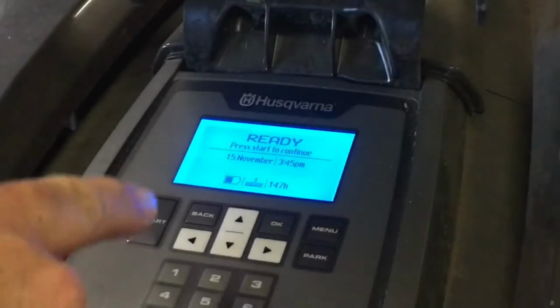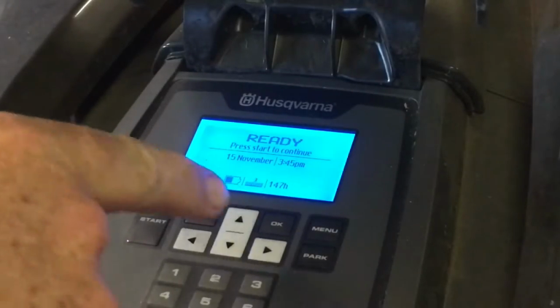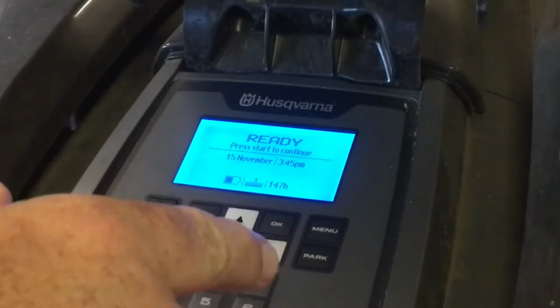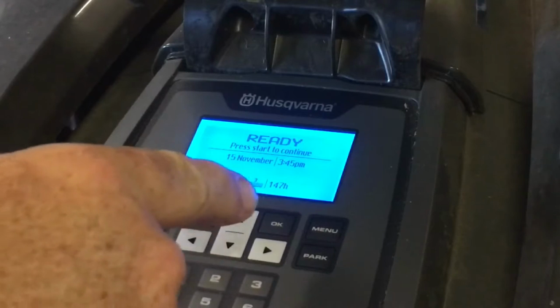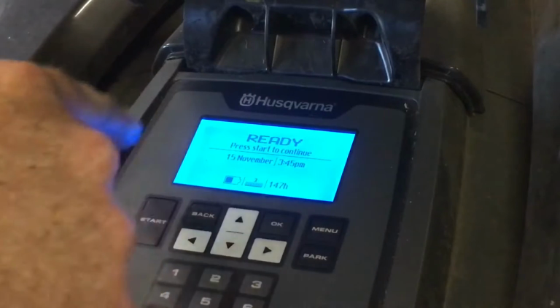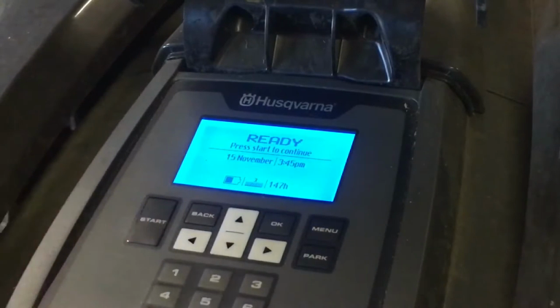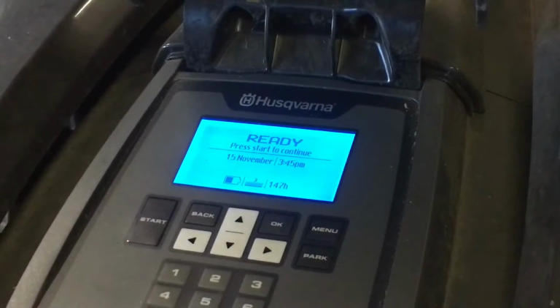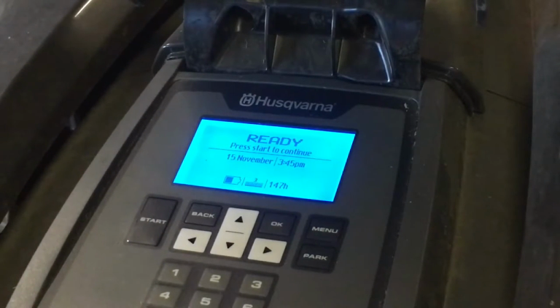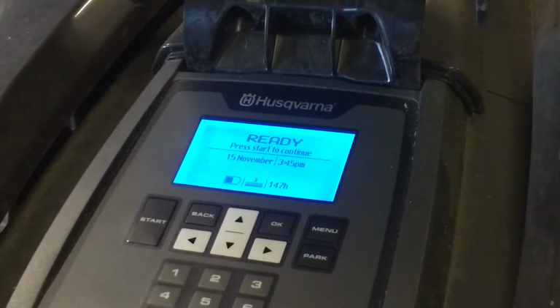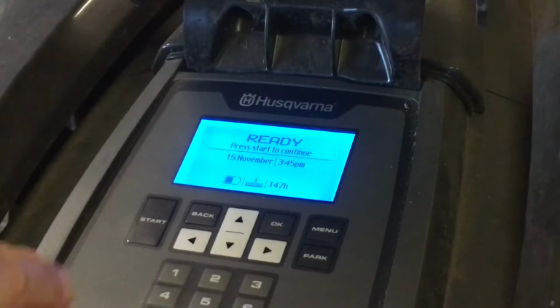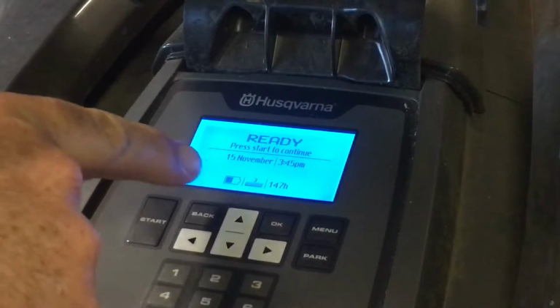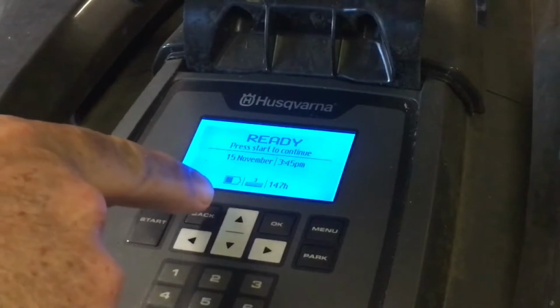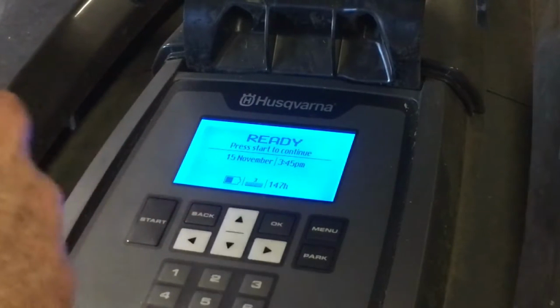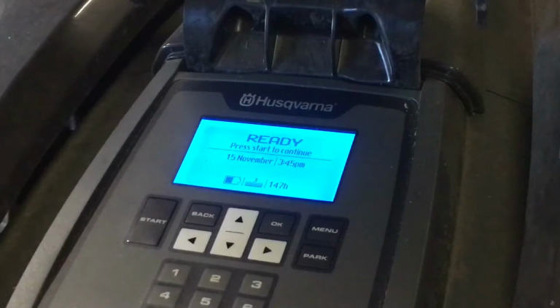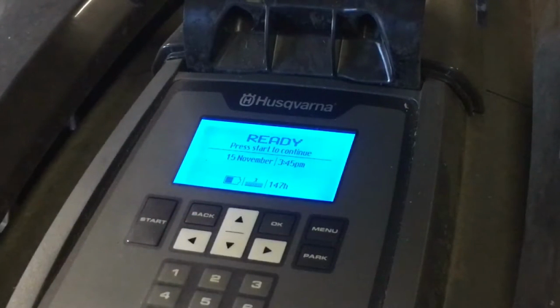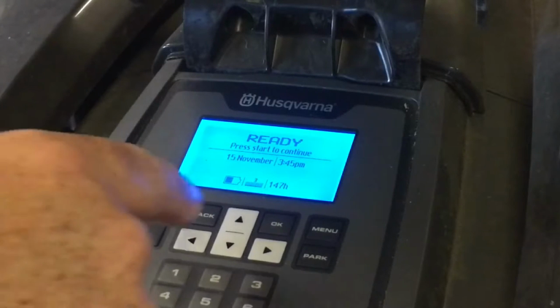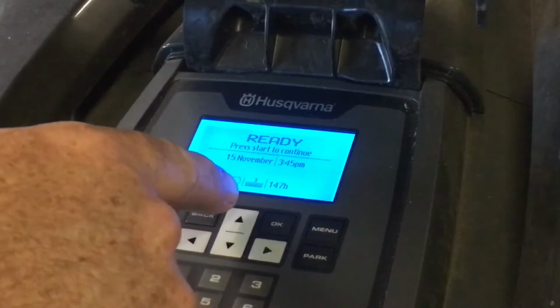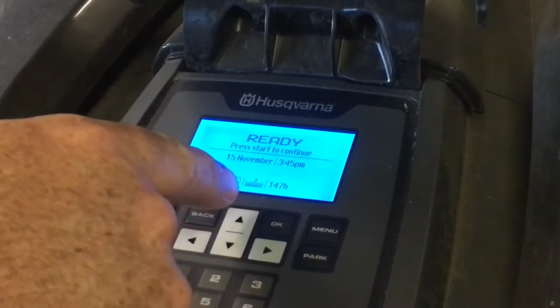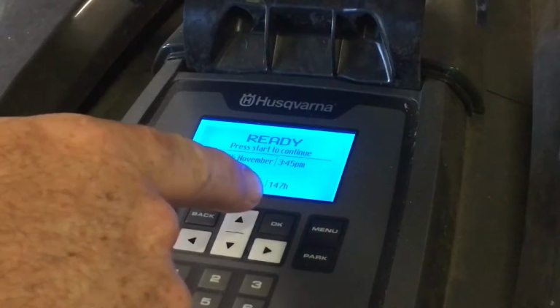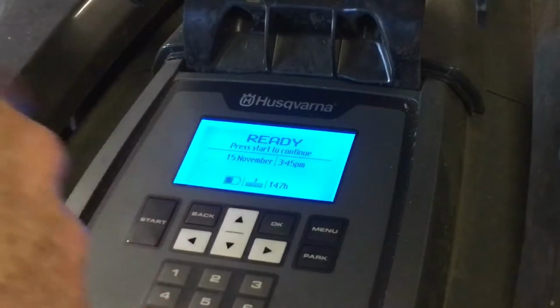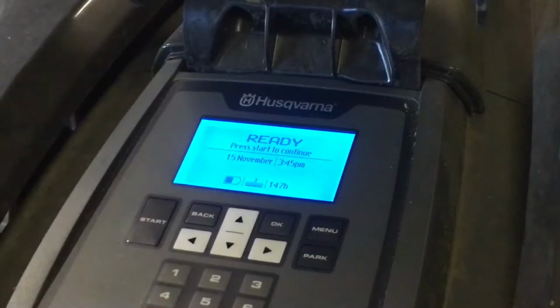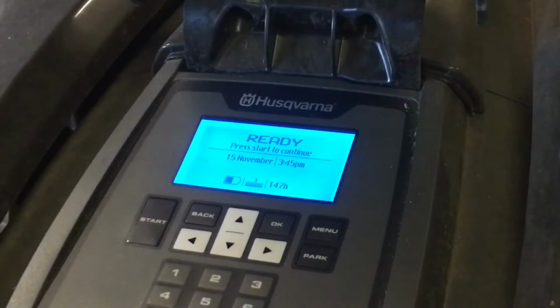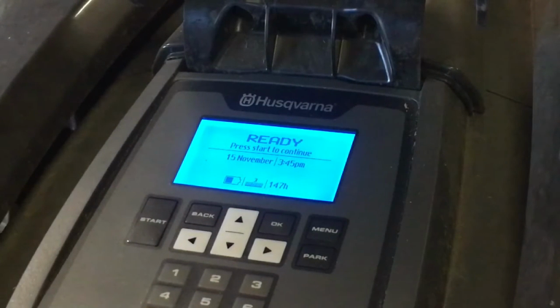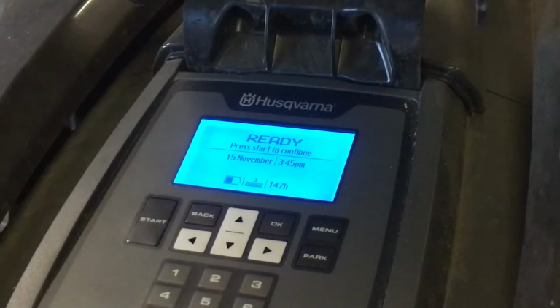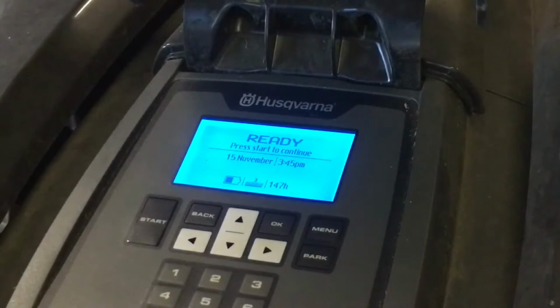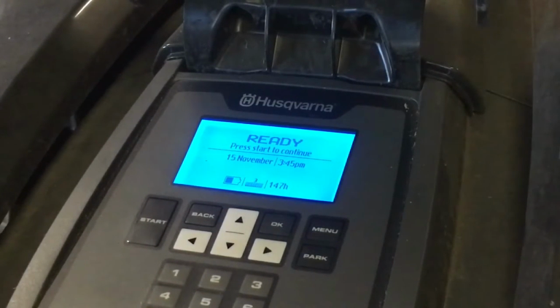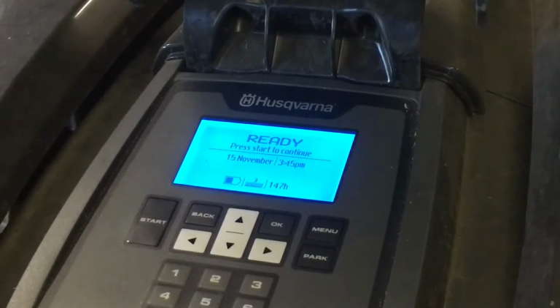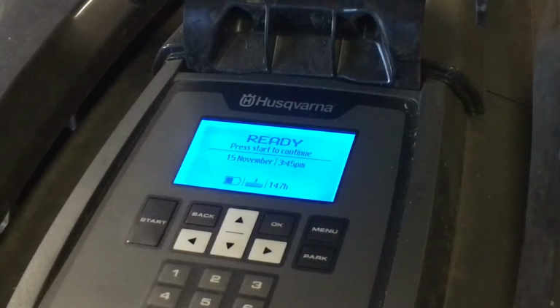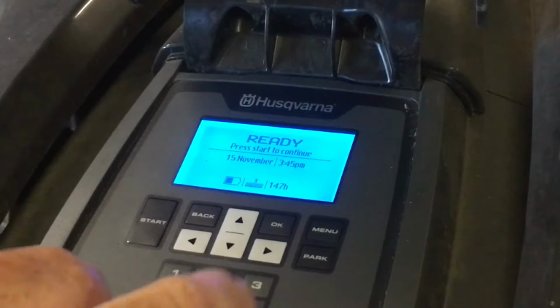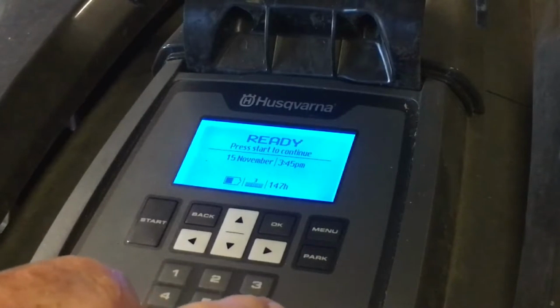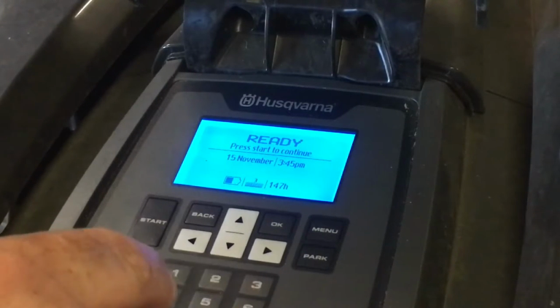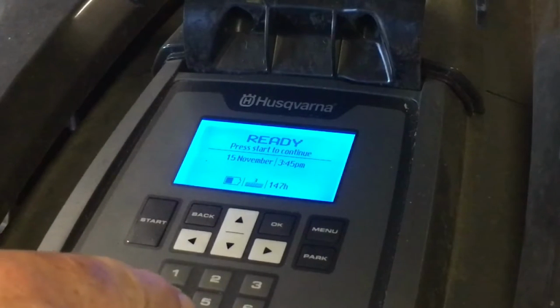Okay, as you can see this is the main screen. At the moment she's about half full, that's on cutting level three, and I think we've done 147 hours — though I'm not sure if I've done that many.